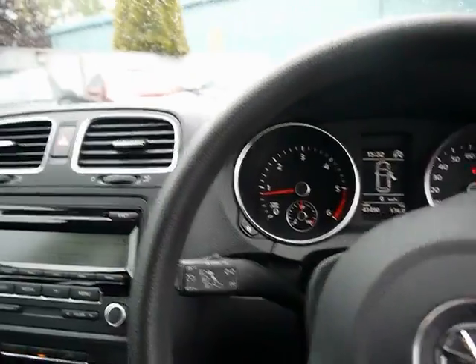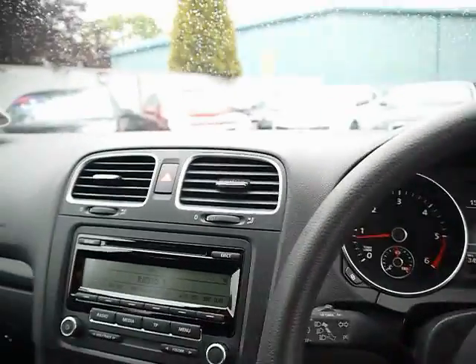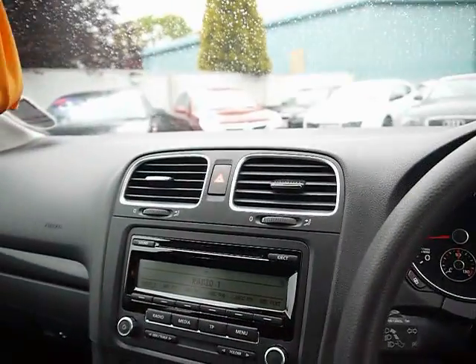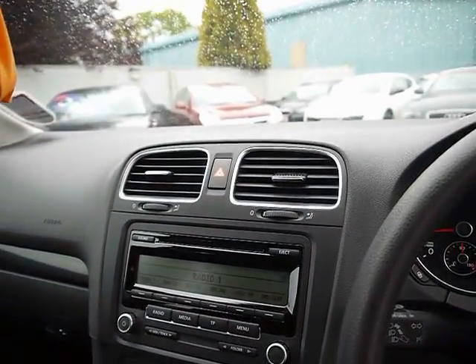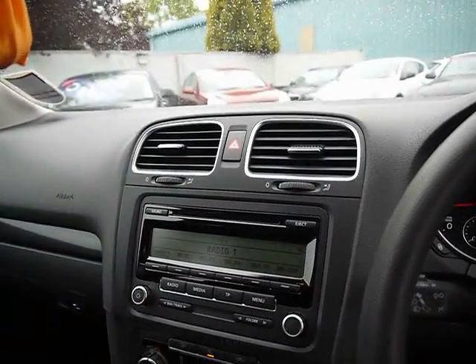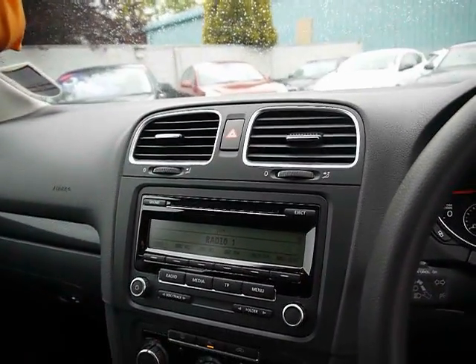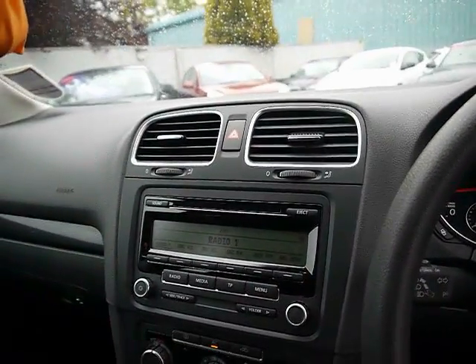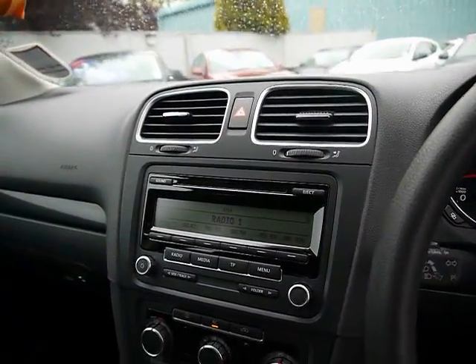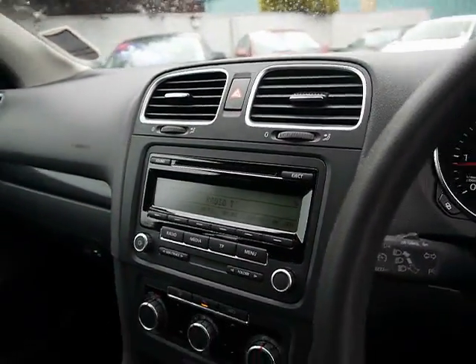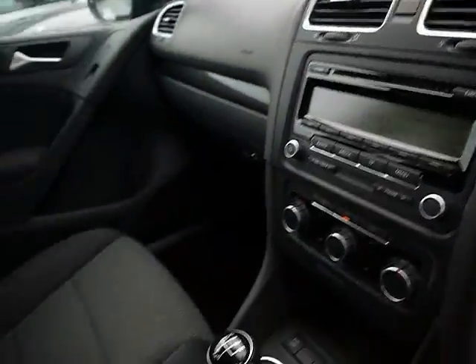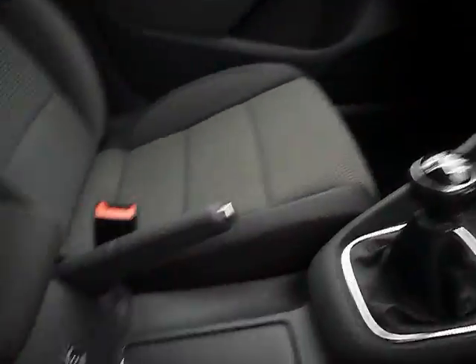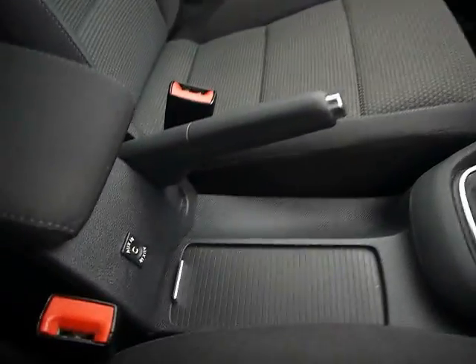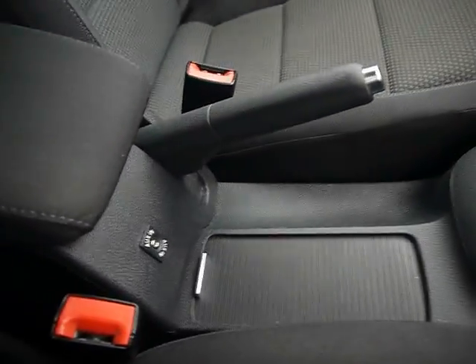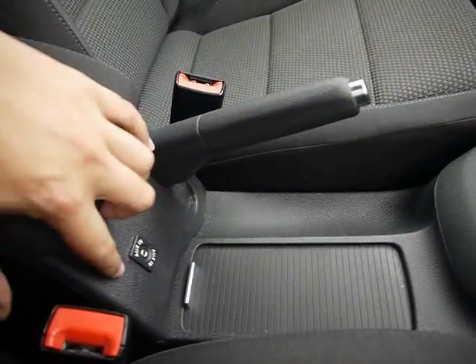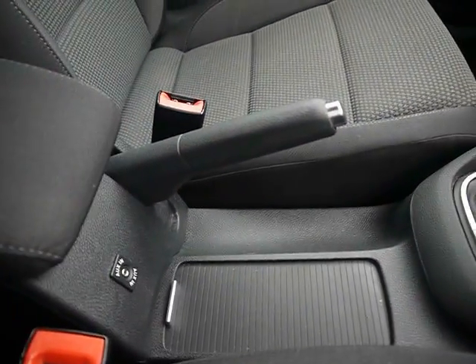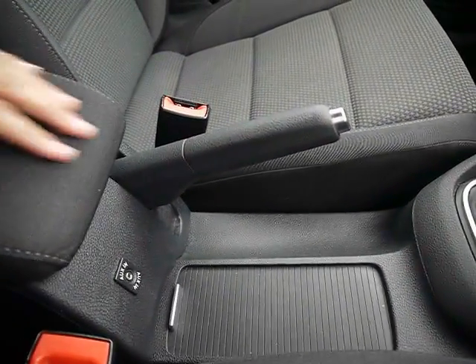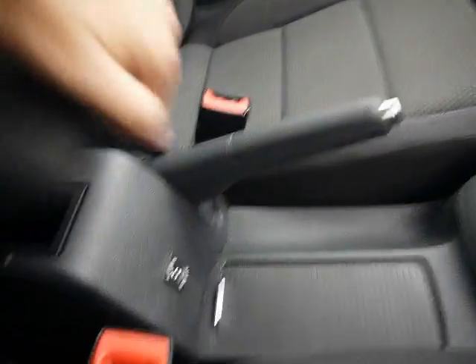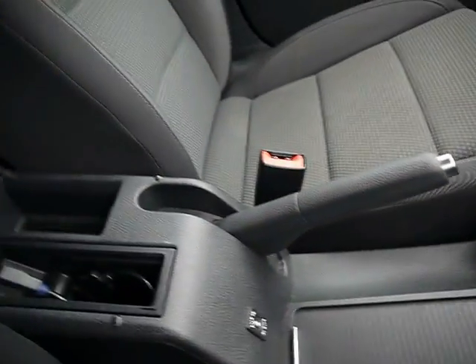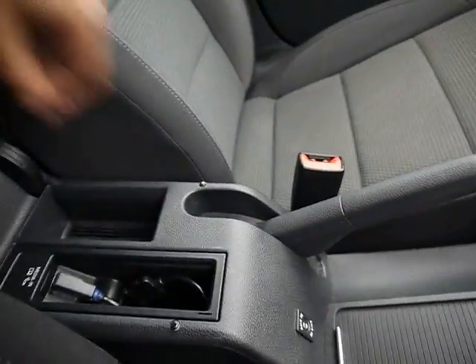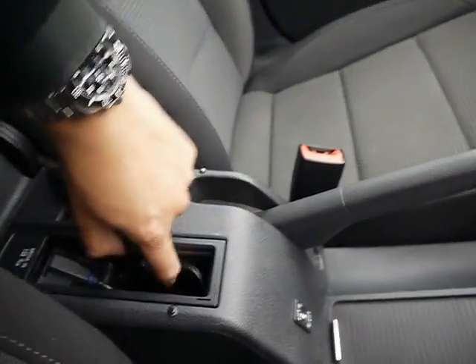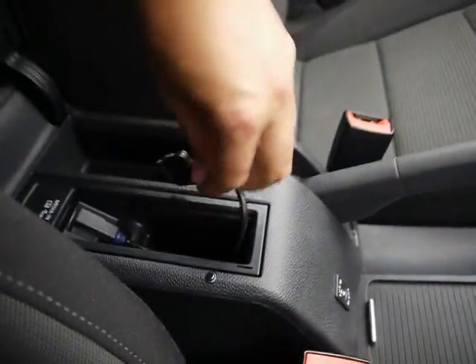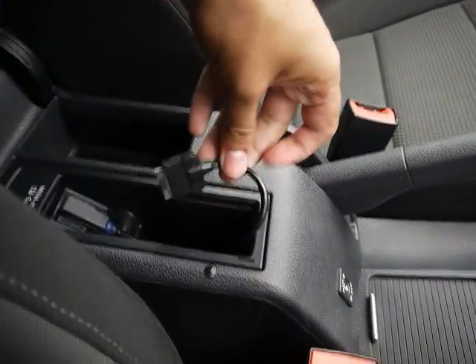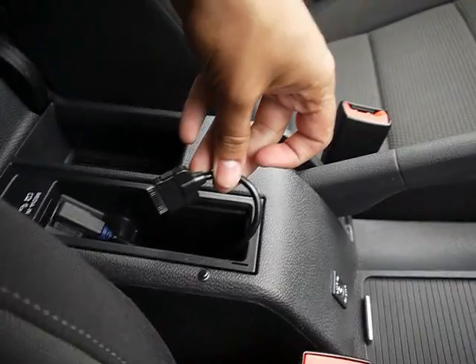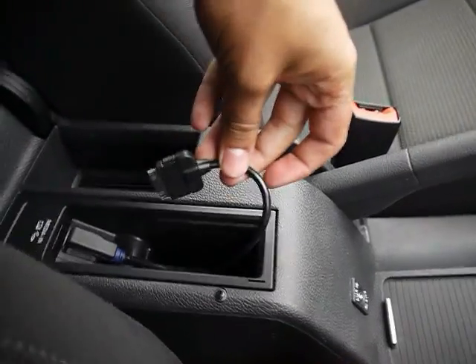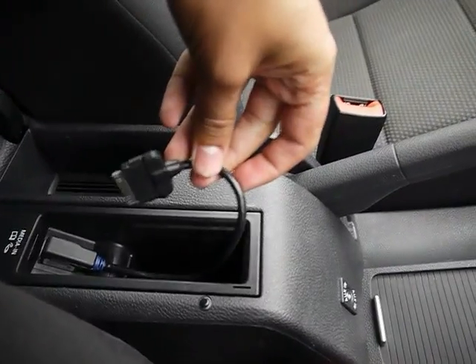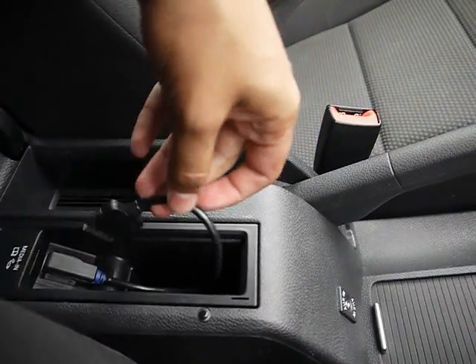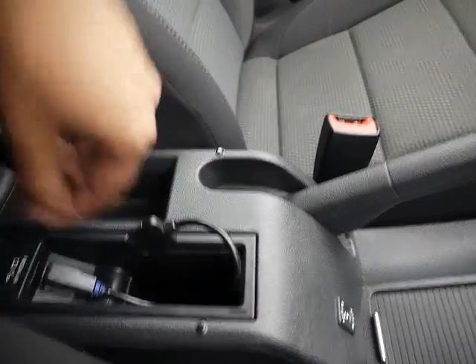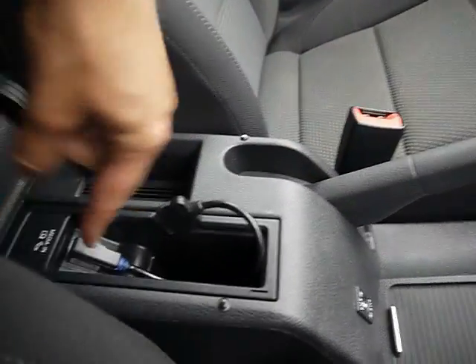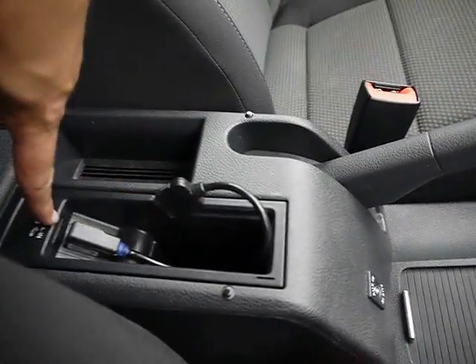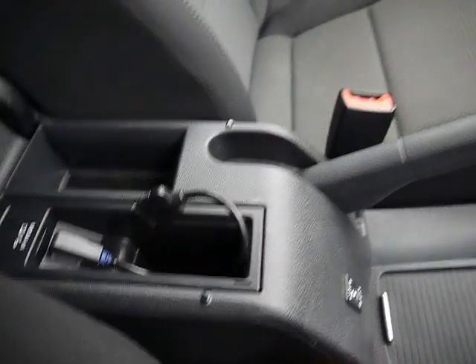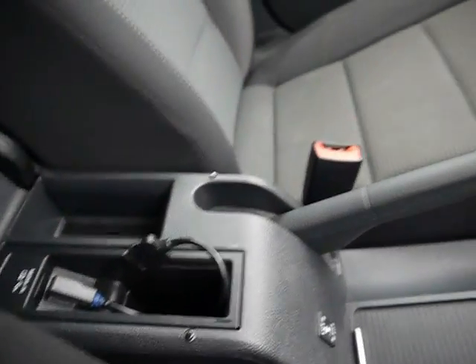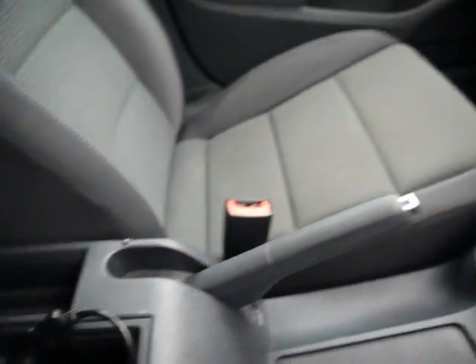For the entertainment system we have a radio and single CD player with auxiliary input, which is just underneath here by the handbrake. If you open up the armrest we have media input as well — there's an iPod lead connected at the moment, and you can buy different leads to plug in depending on your media device.